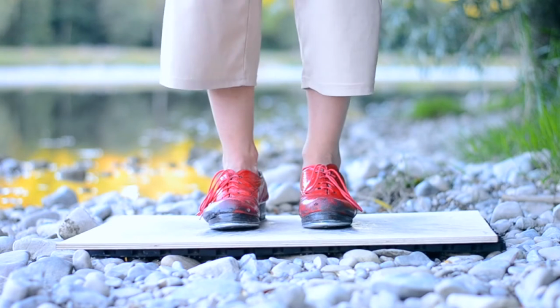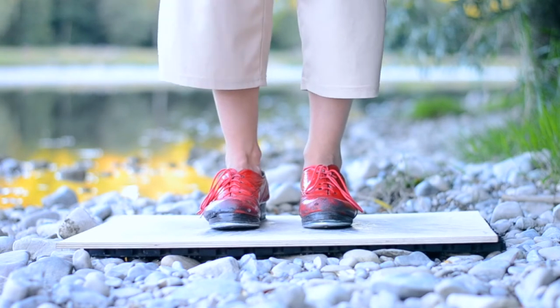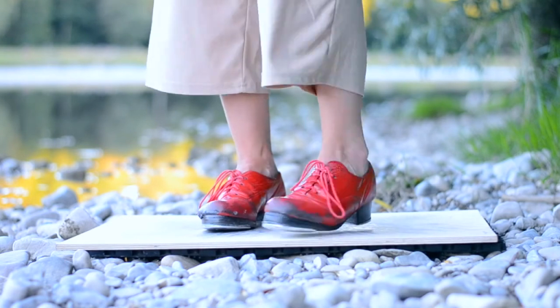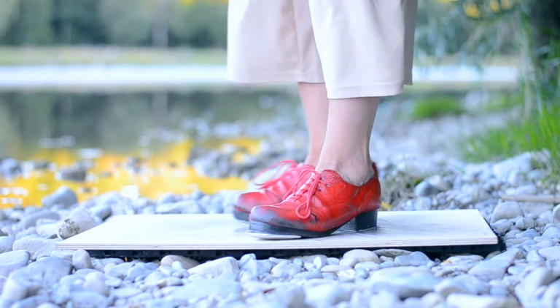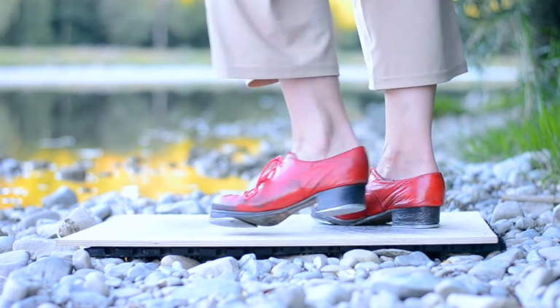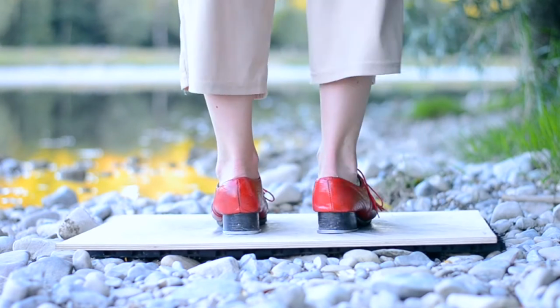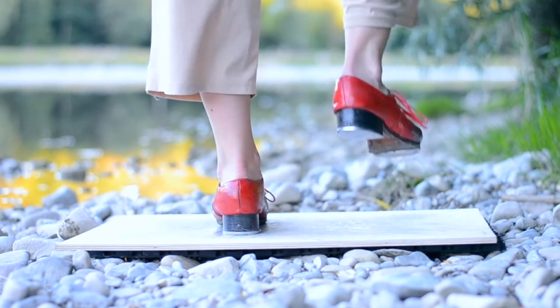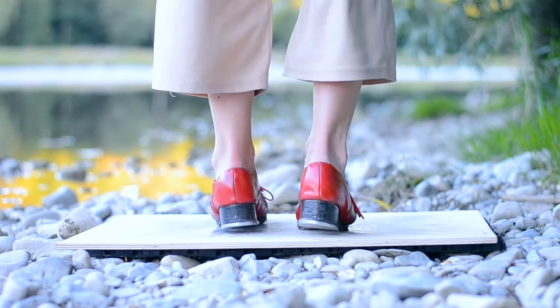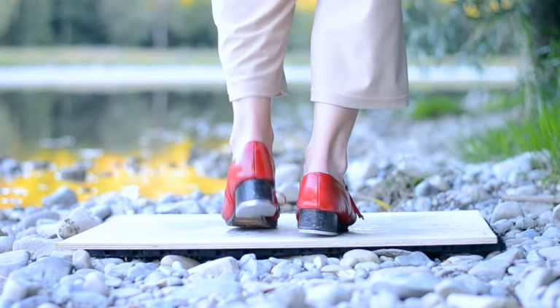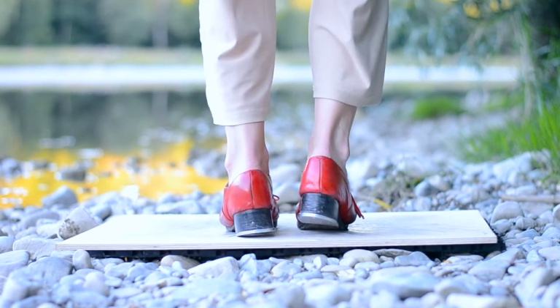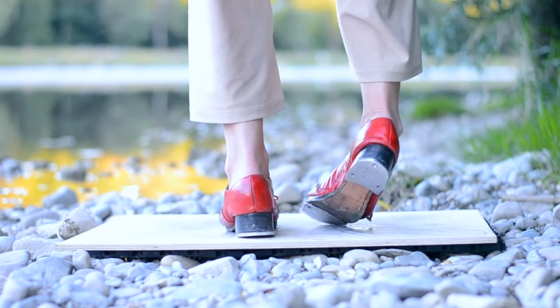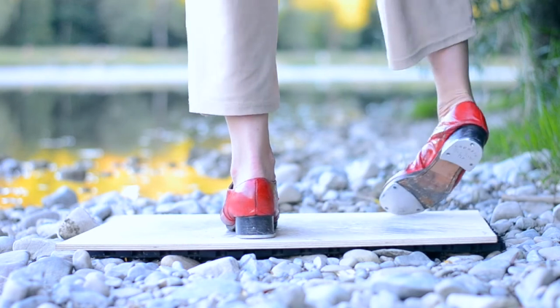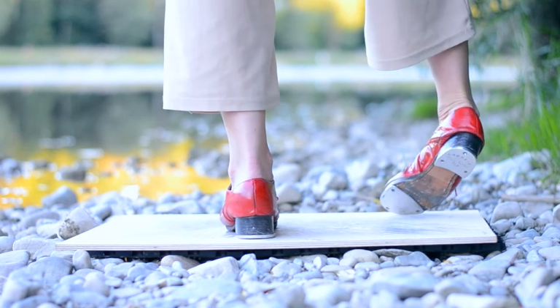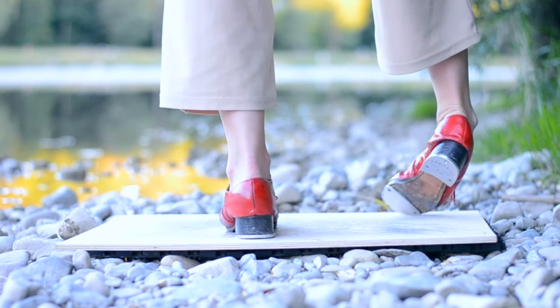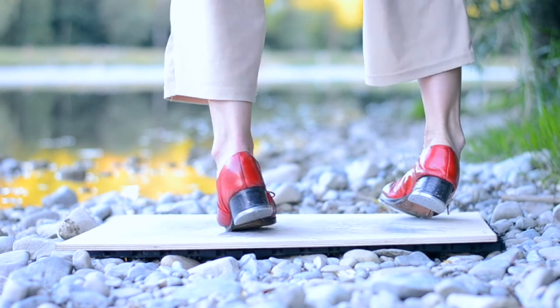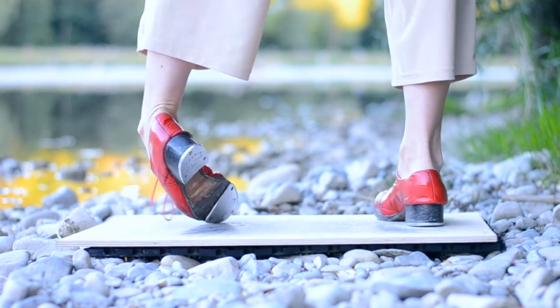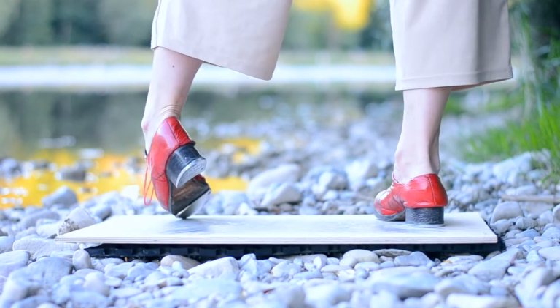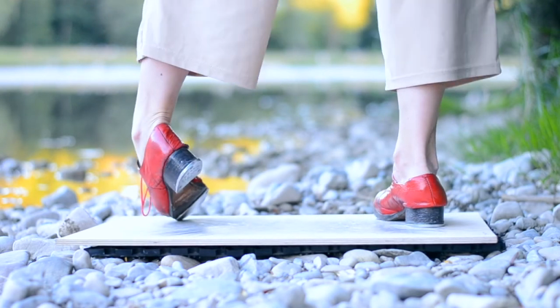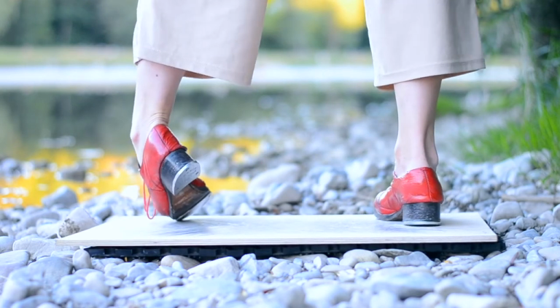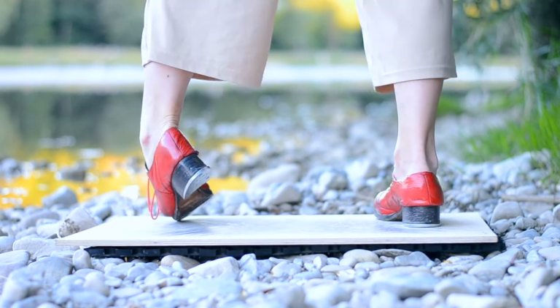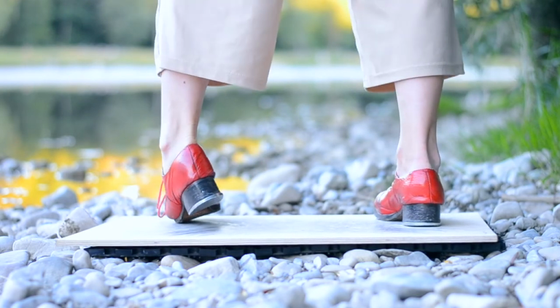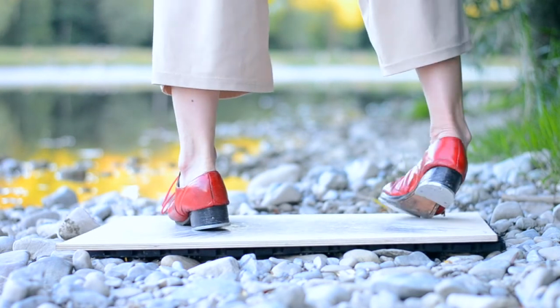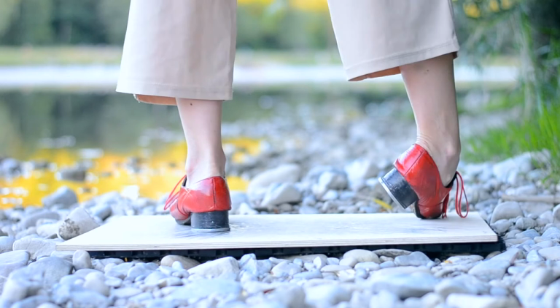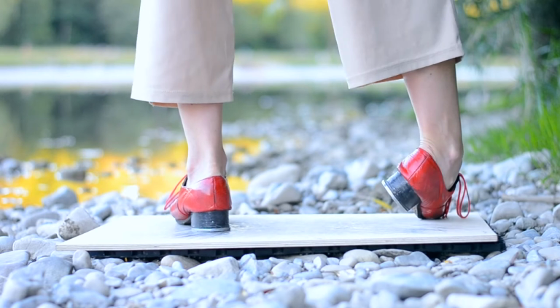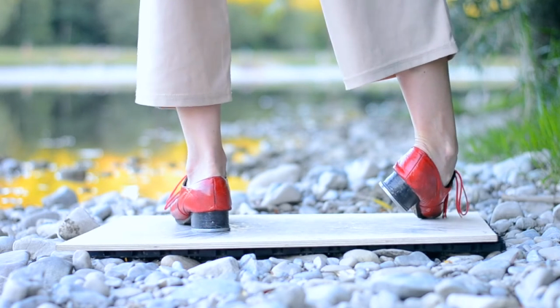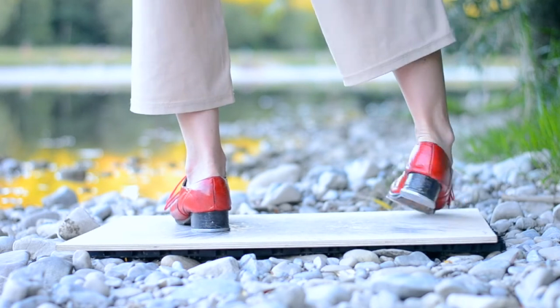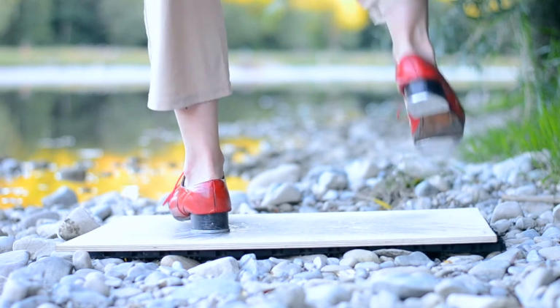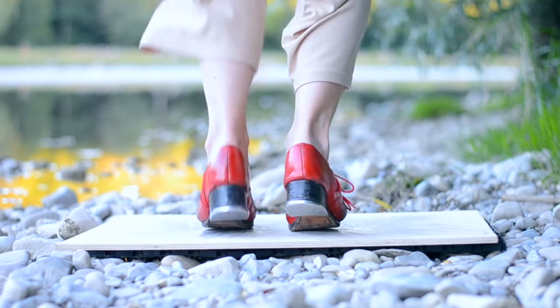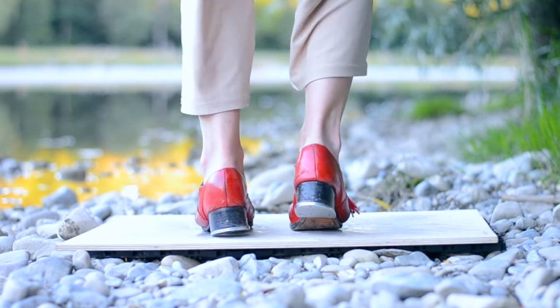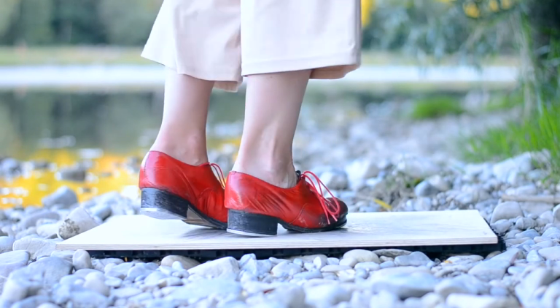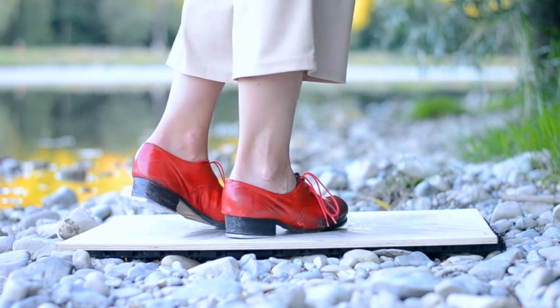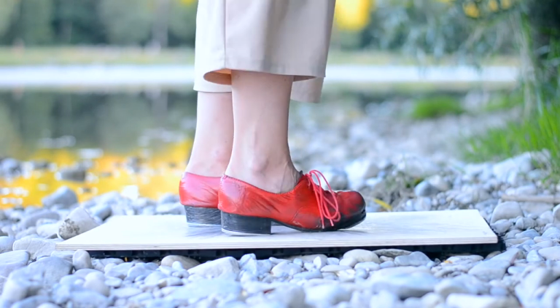Okay, I'll show you one more time. Ball change, scratch out, scratch out. You're in the air and then you go double pullback. Yeah, that's it.